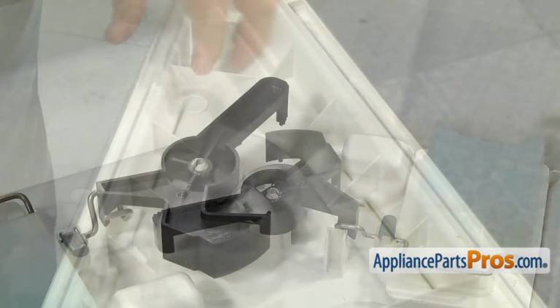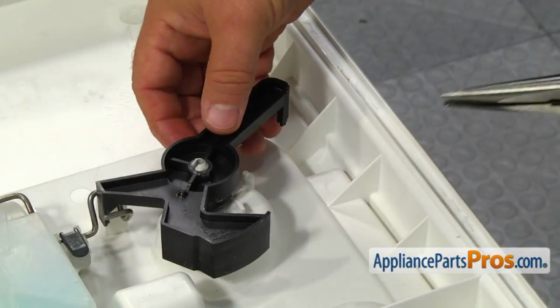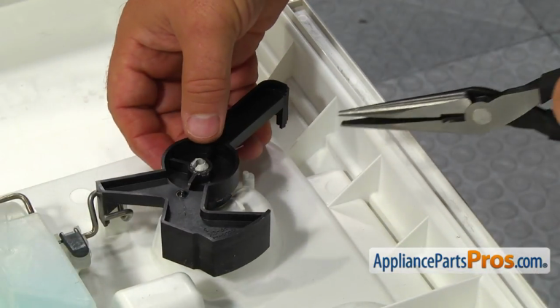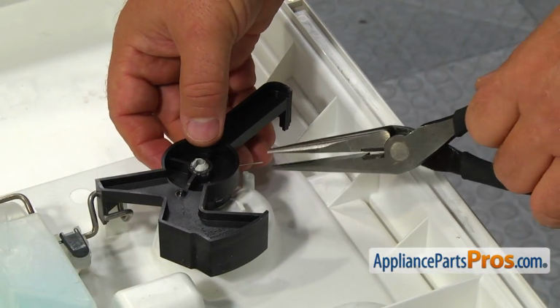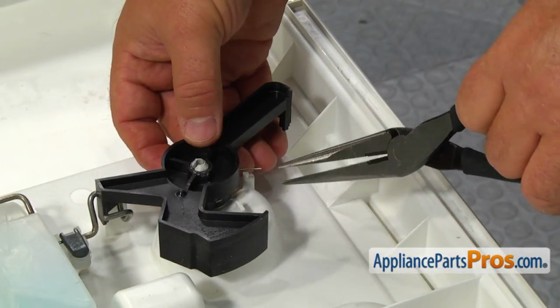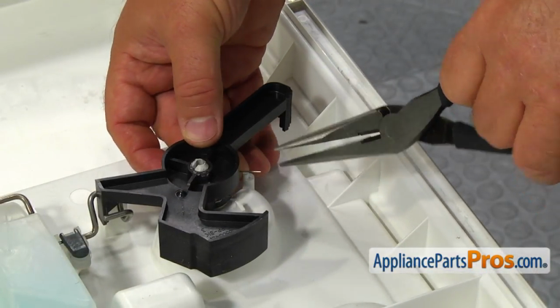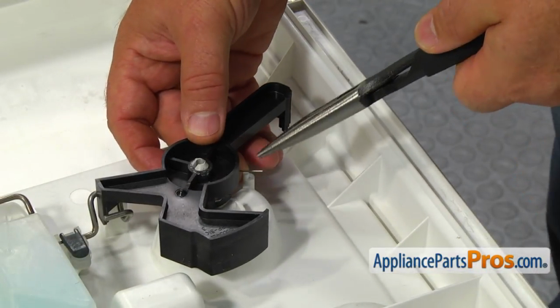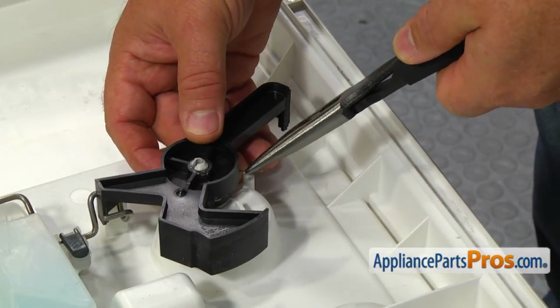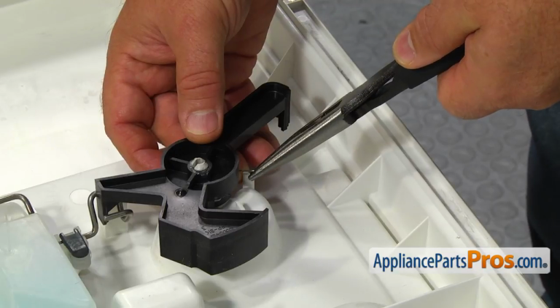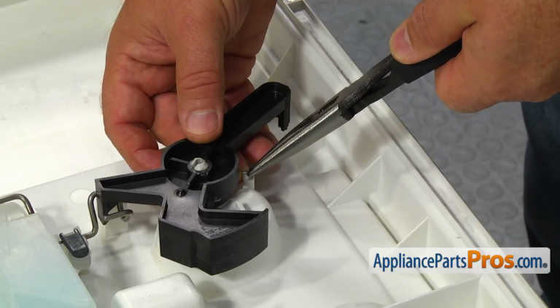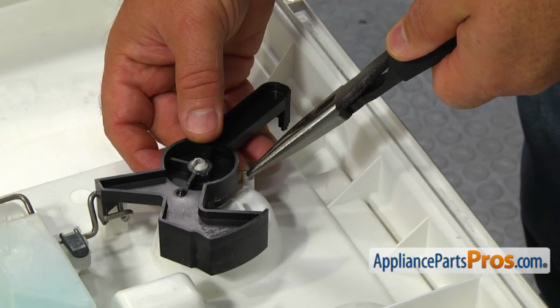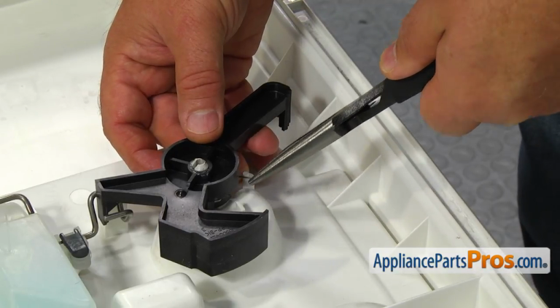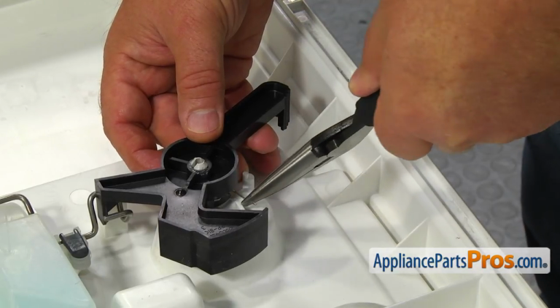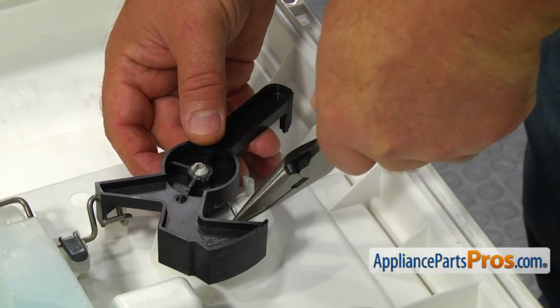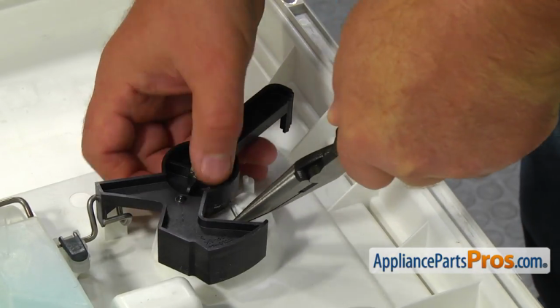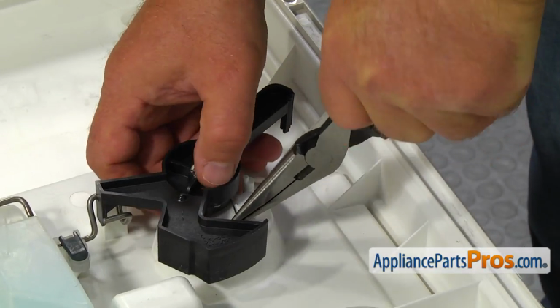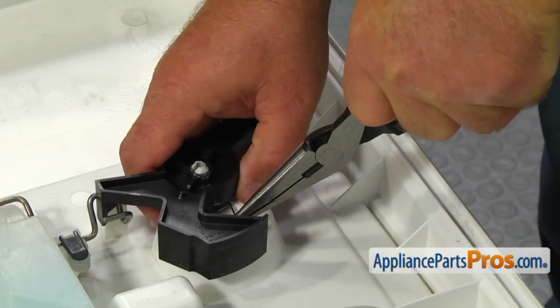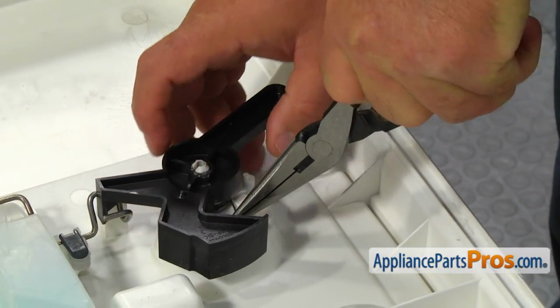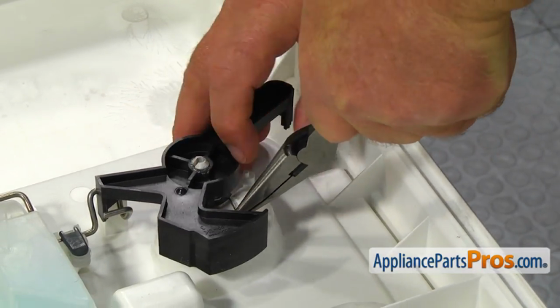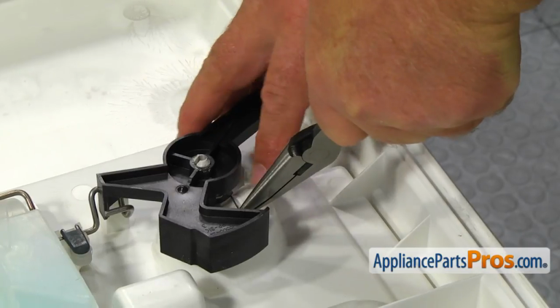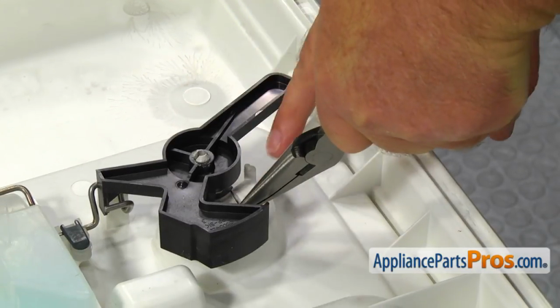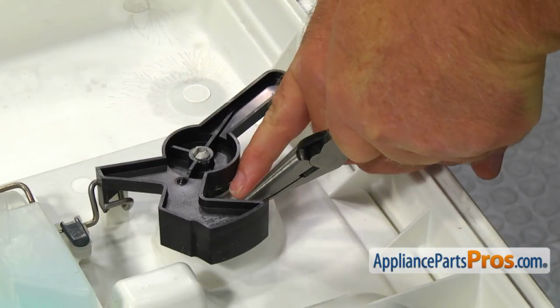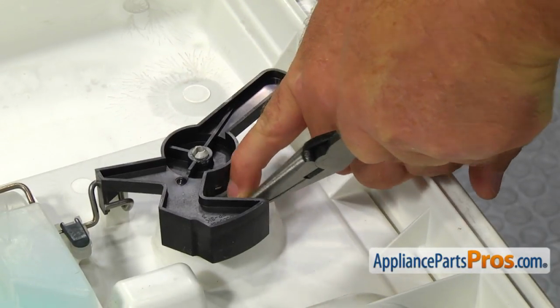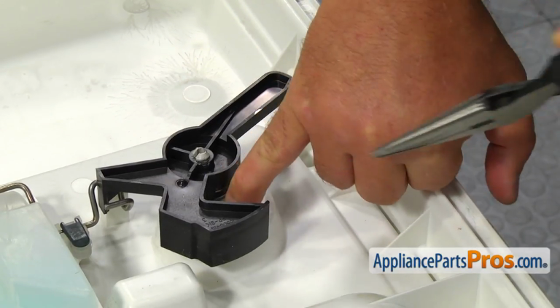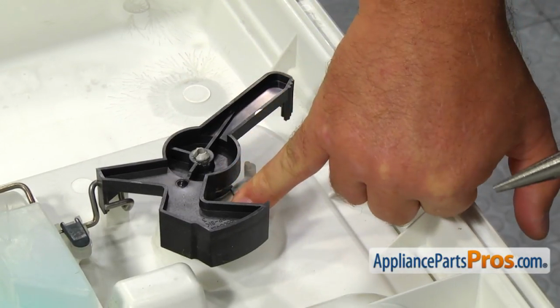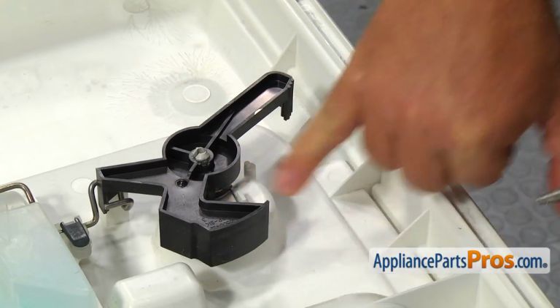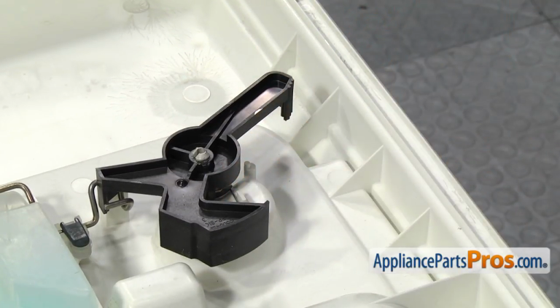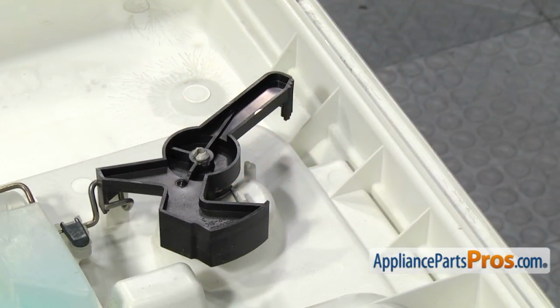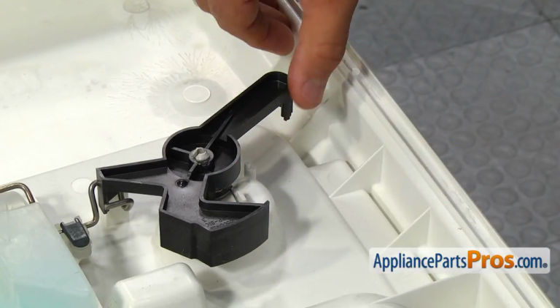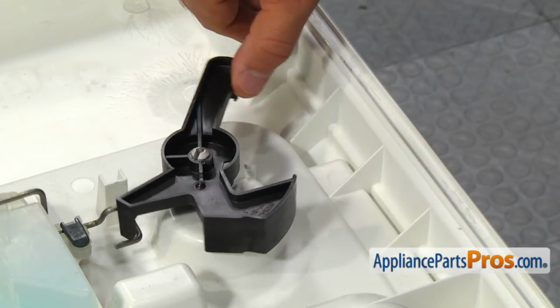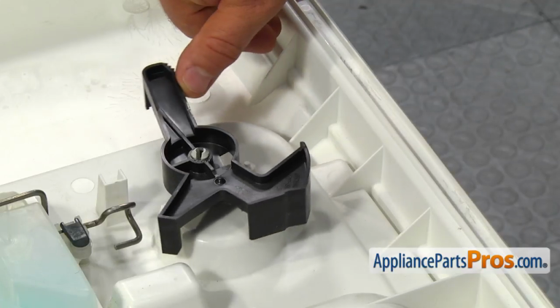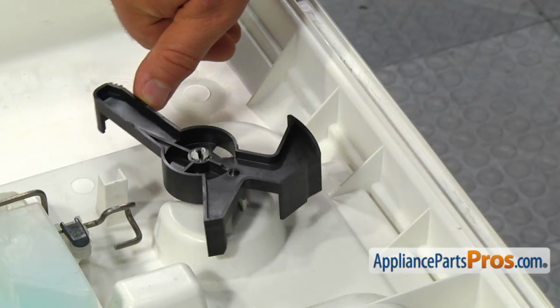Using the needle nose pliers, install the other end of the spring behind the post. Check if the lever is spring loaded.